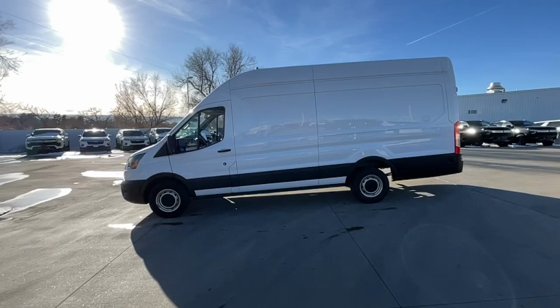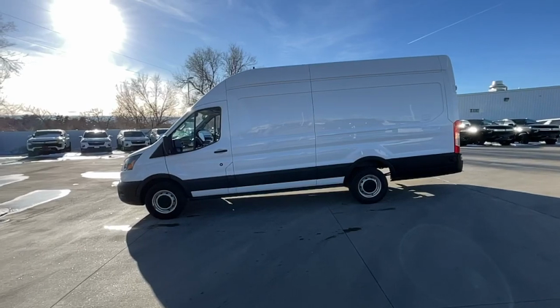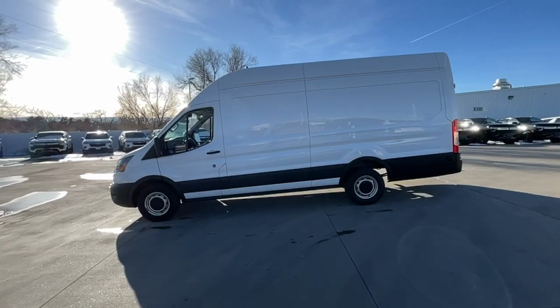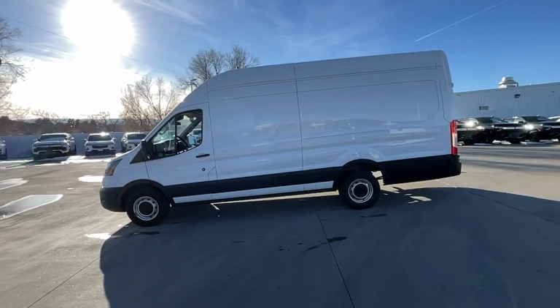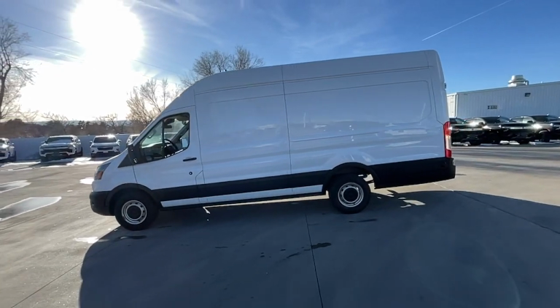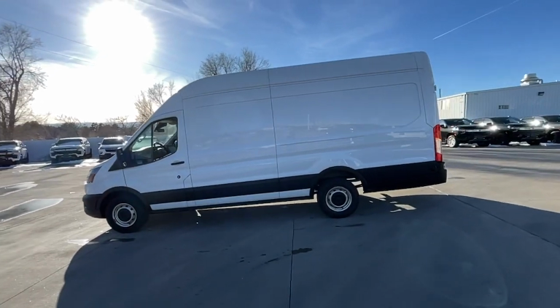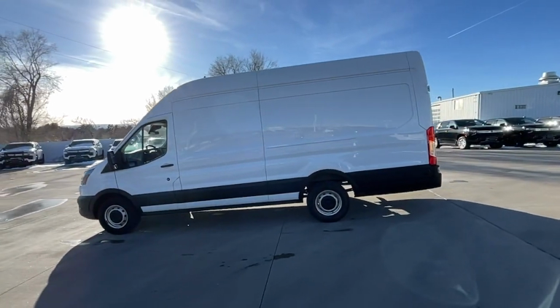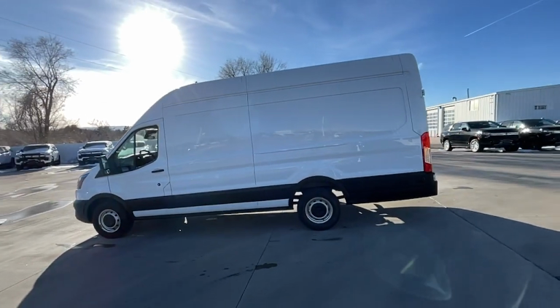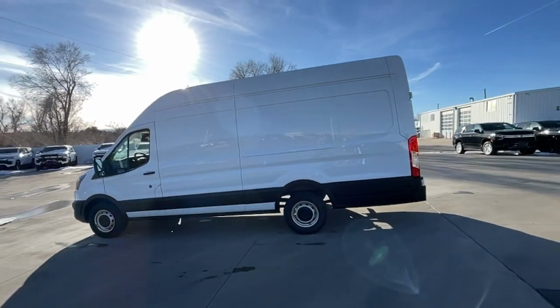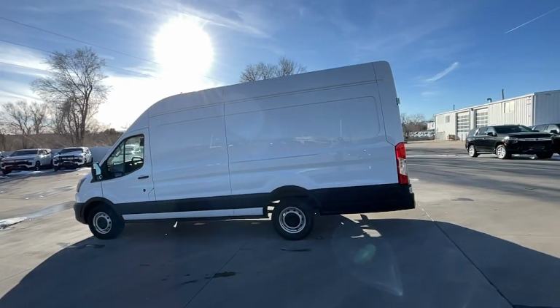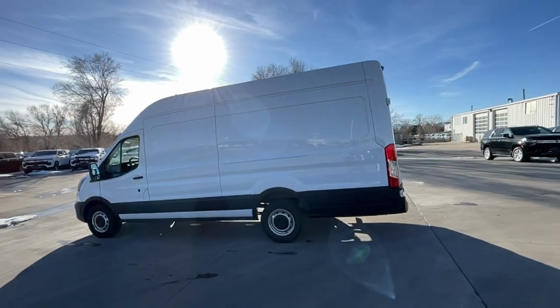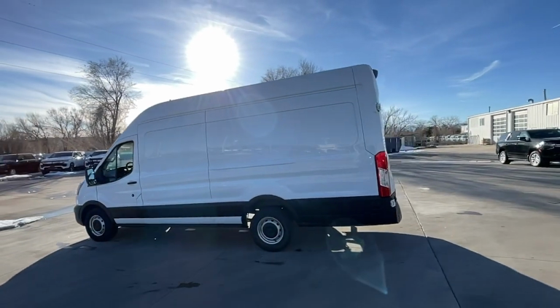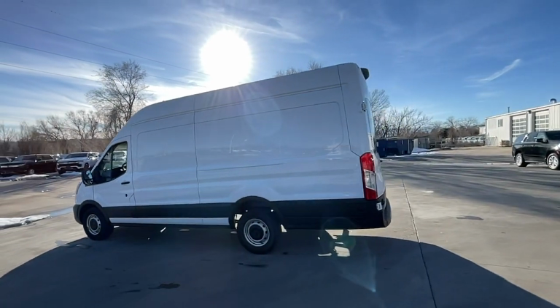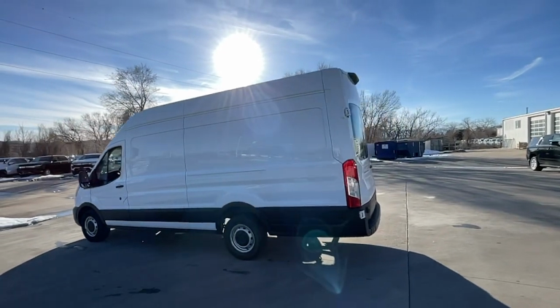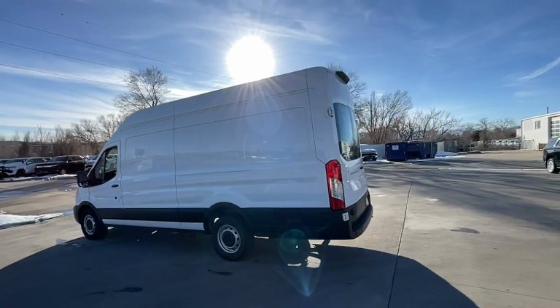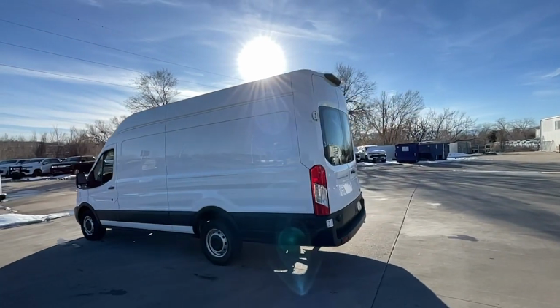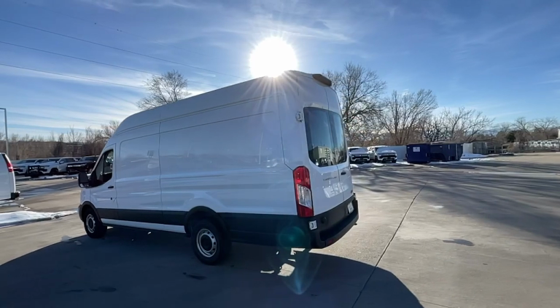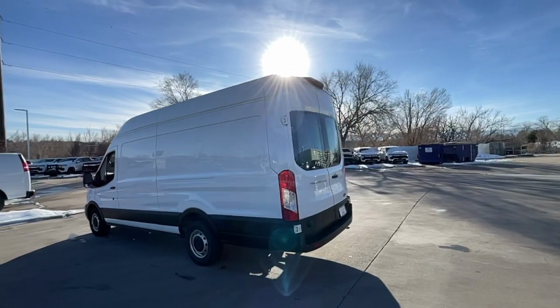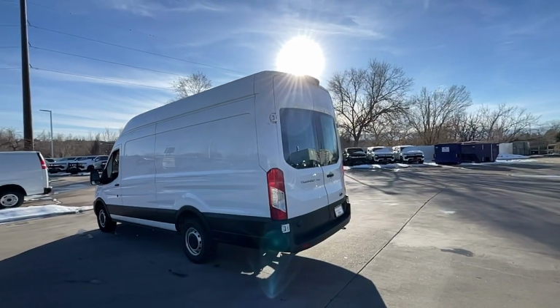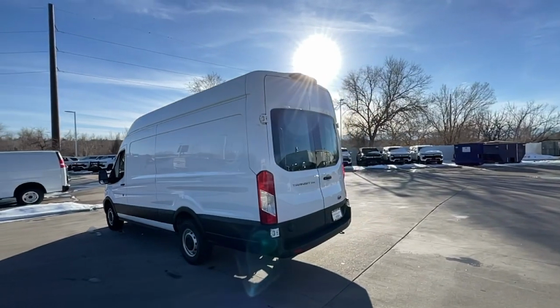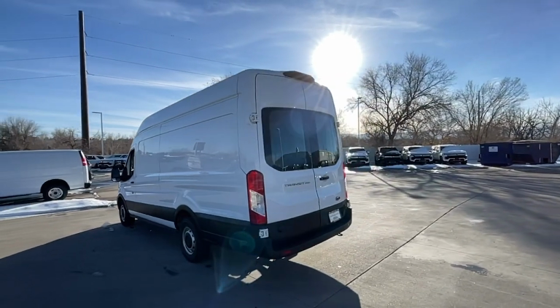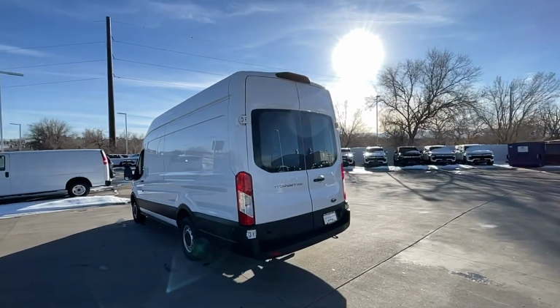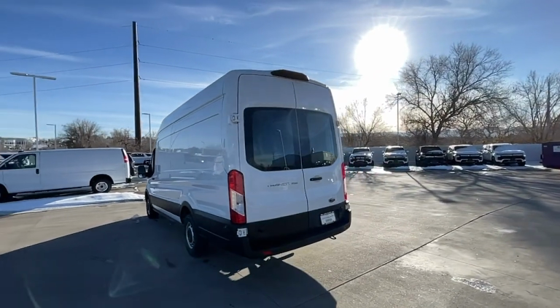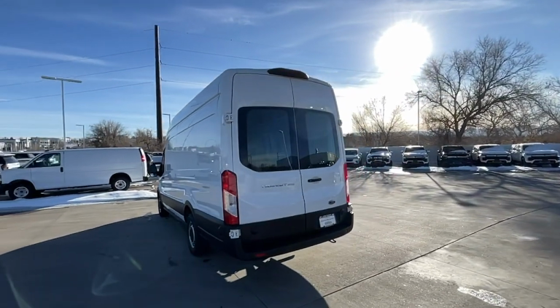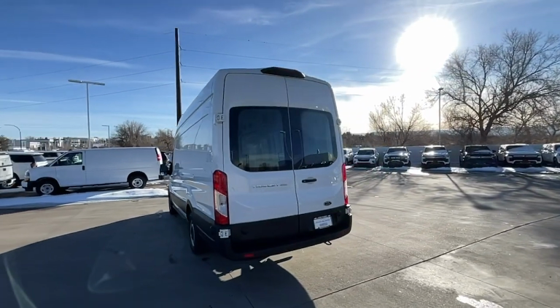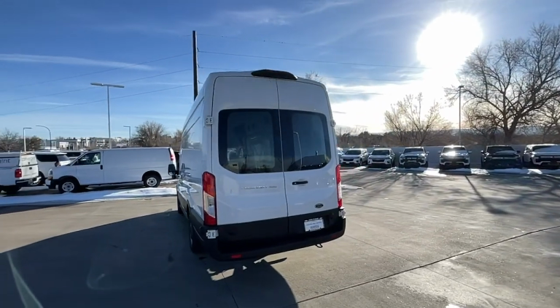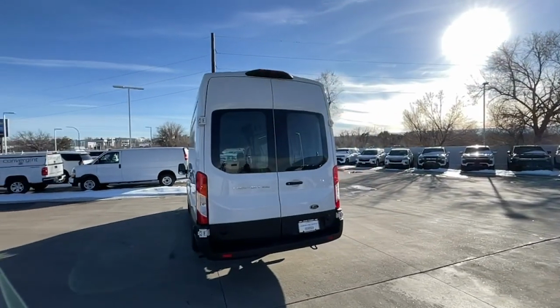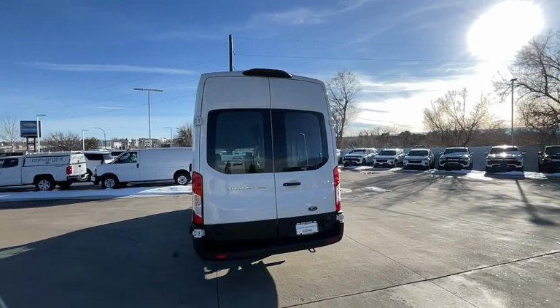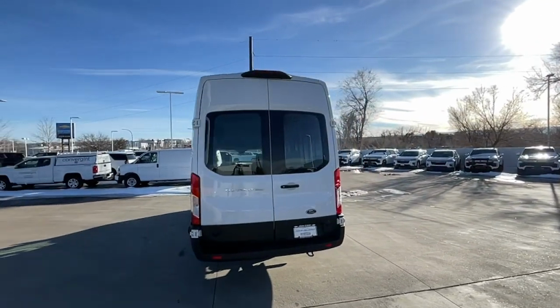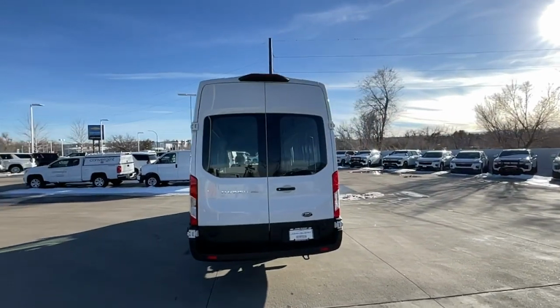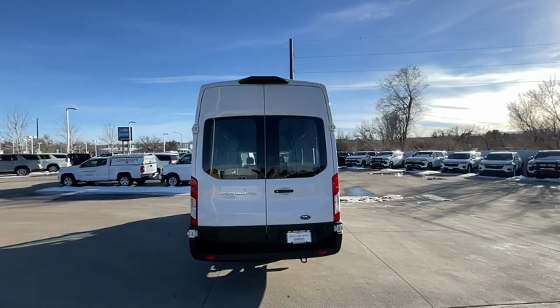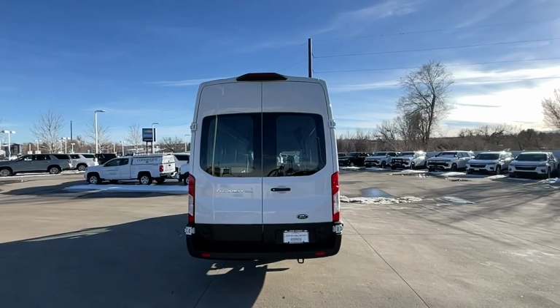Looking for your dream car? It could be the 2020 Ford Transit. With less than 70,000 miles on the odometer, this vehicle stands out from the rest.